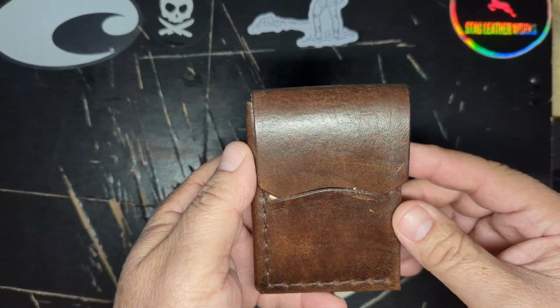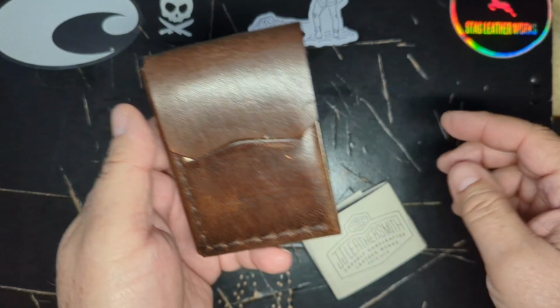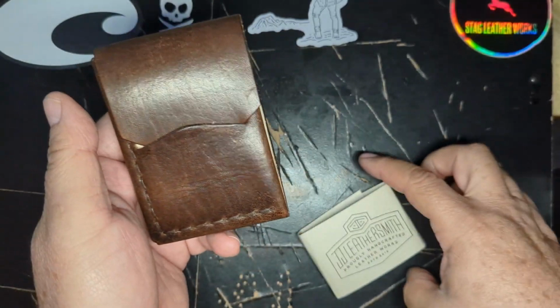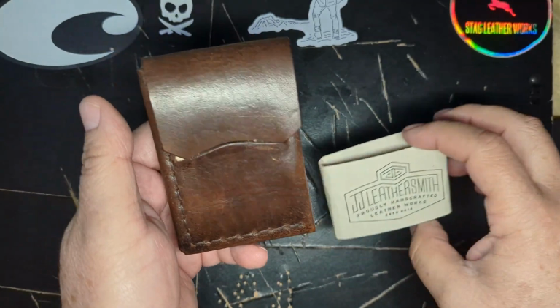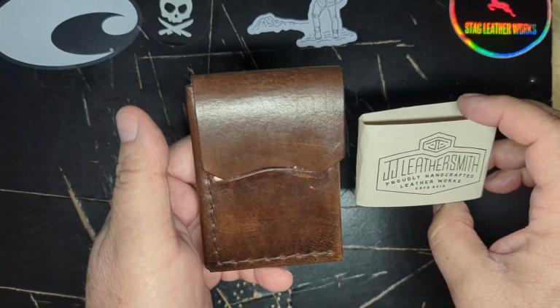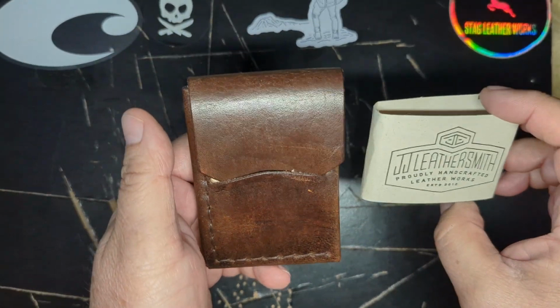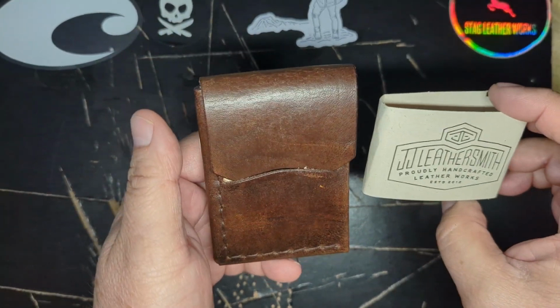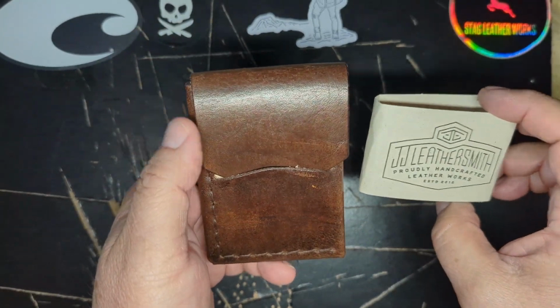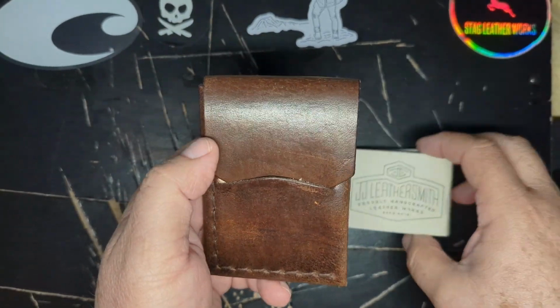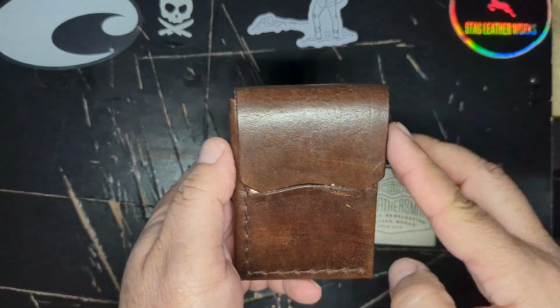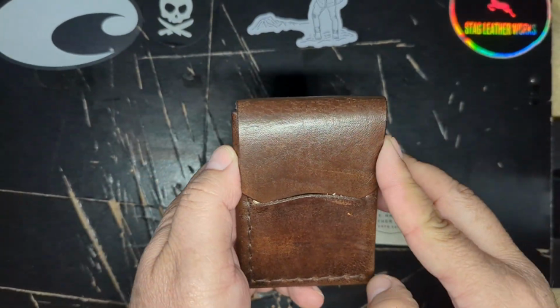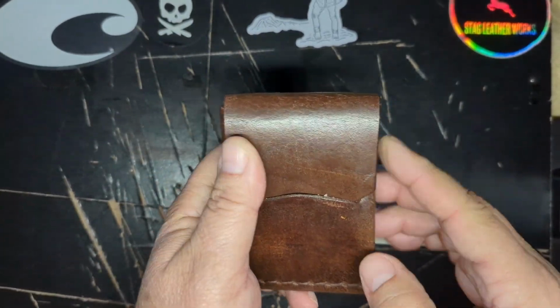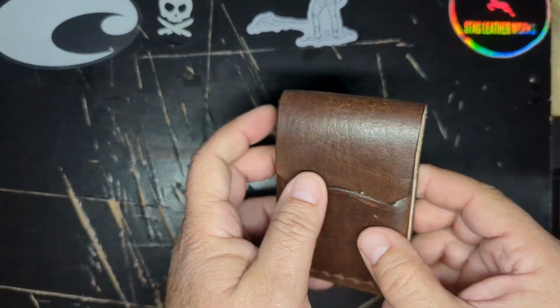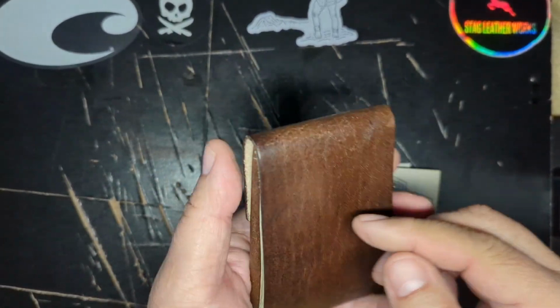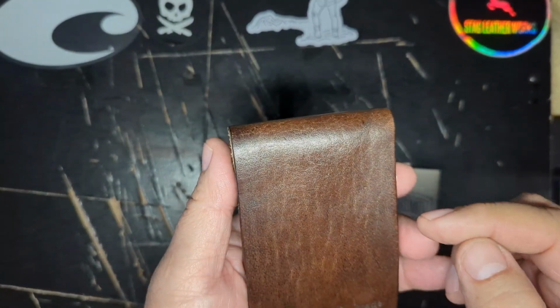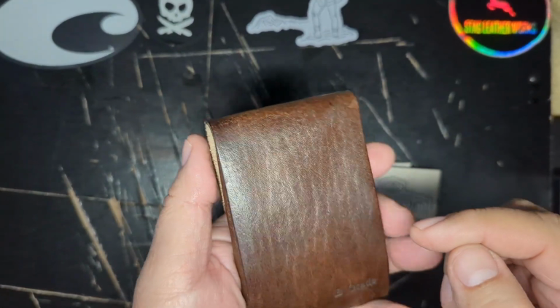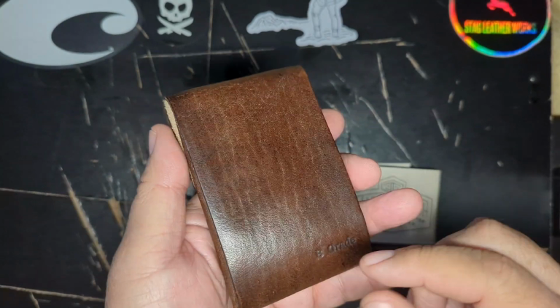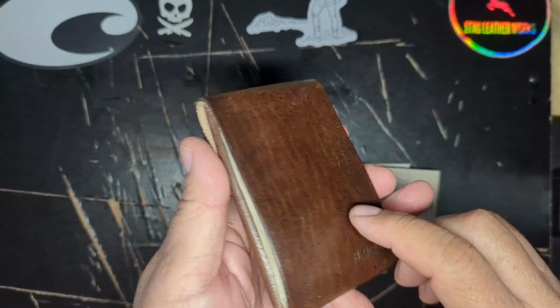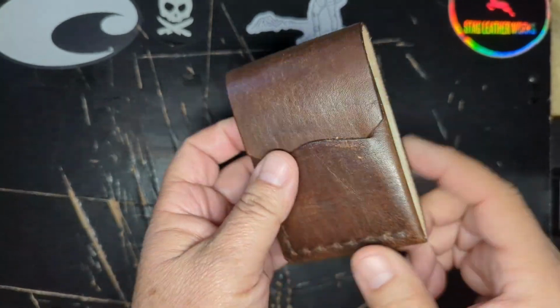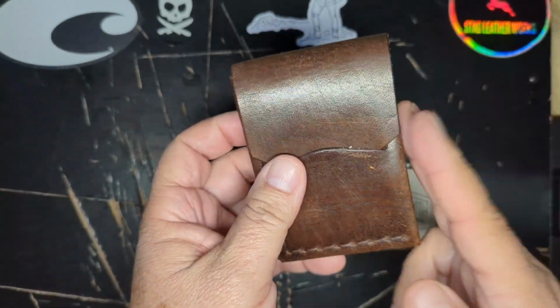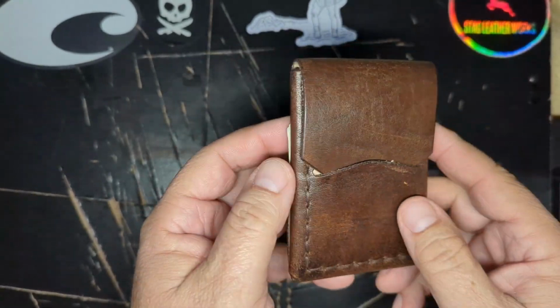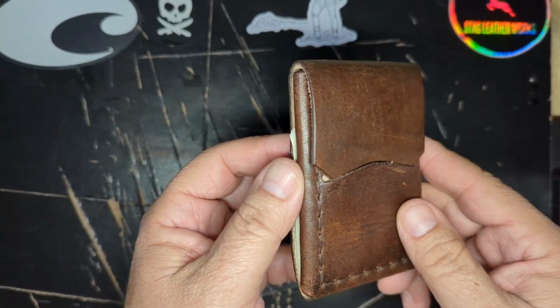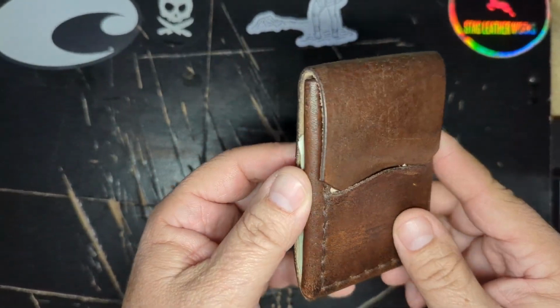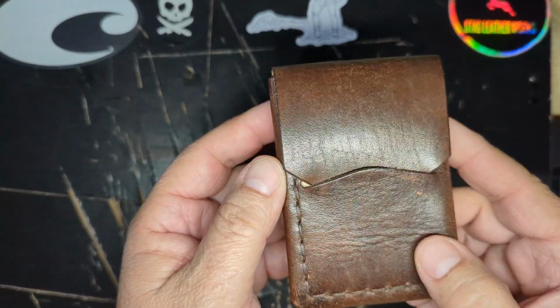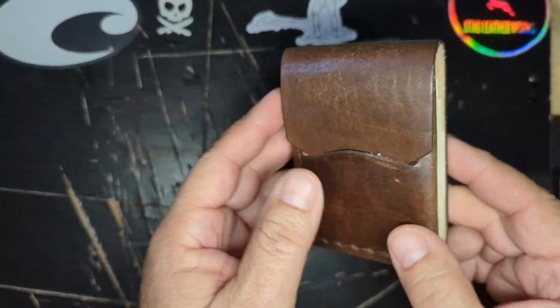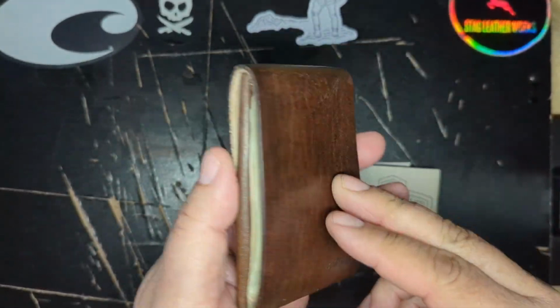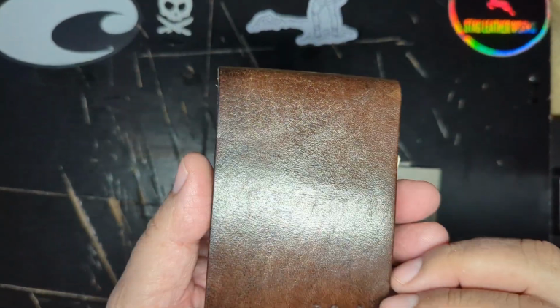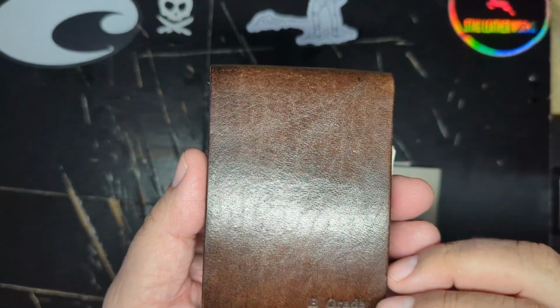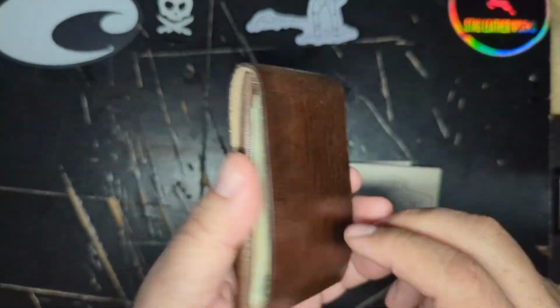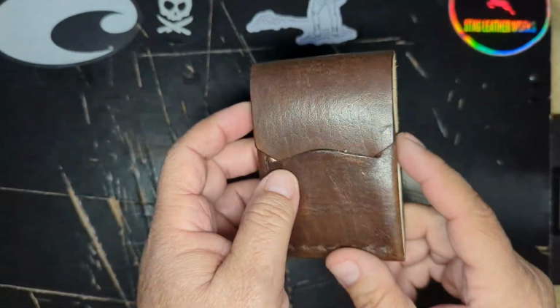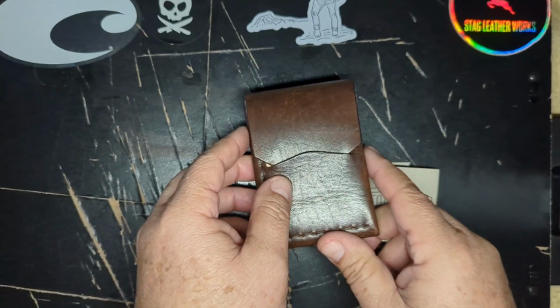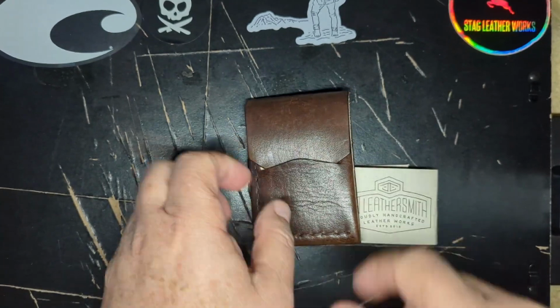This is the JJ Leathersmith Christopher wallet. Thank you, Jonathan — beautiful leather, beautiful wallet. Thank you.